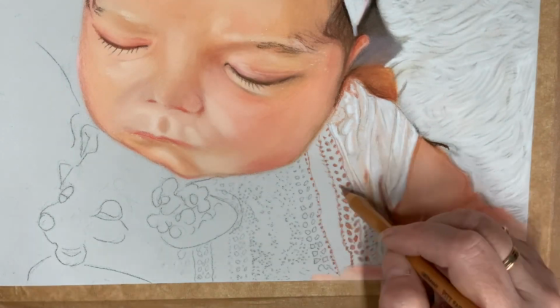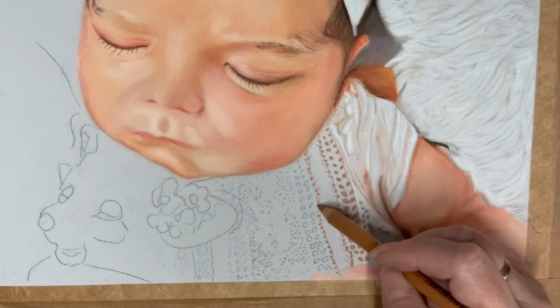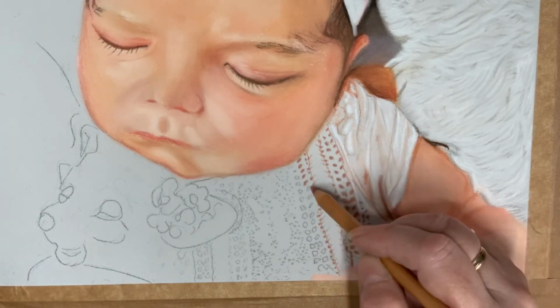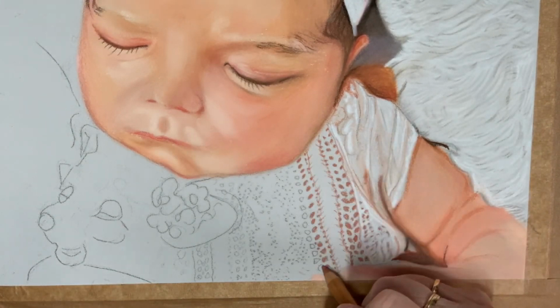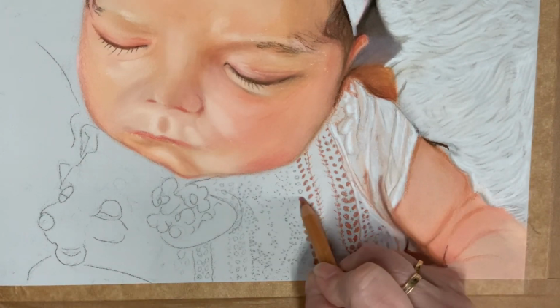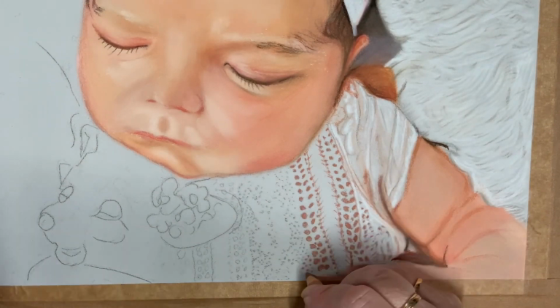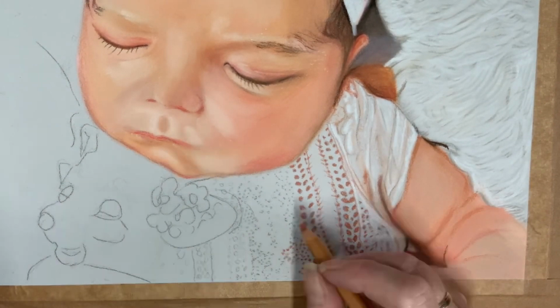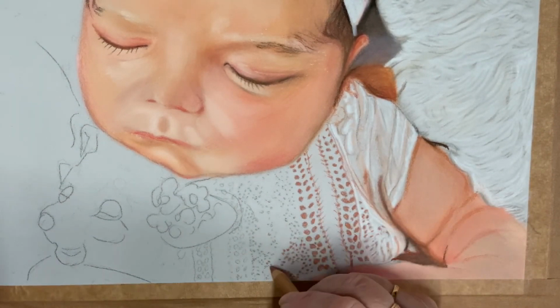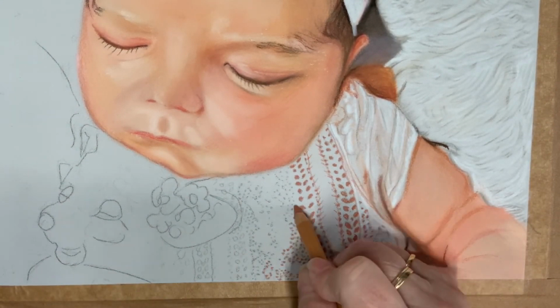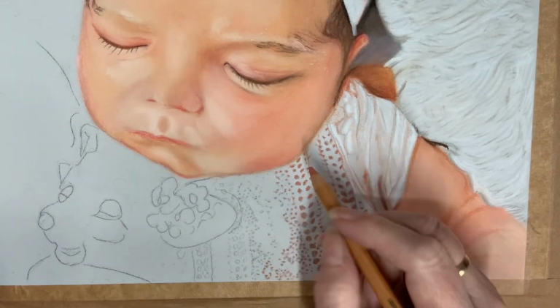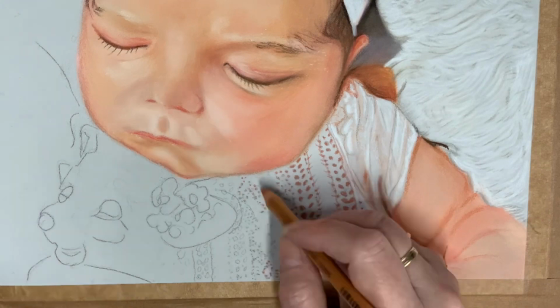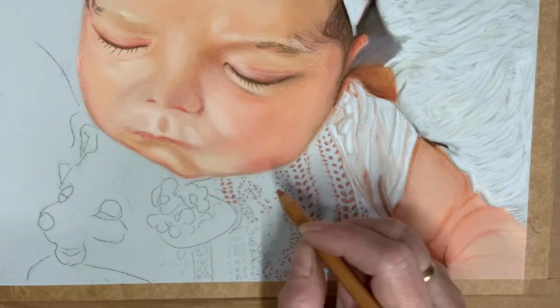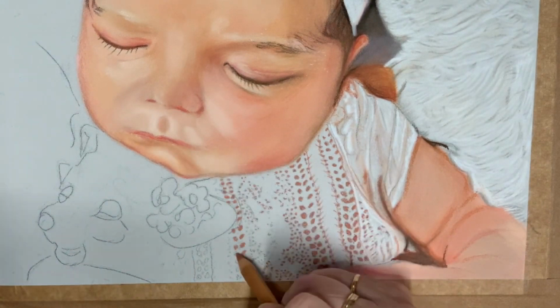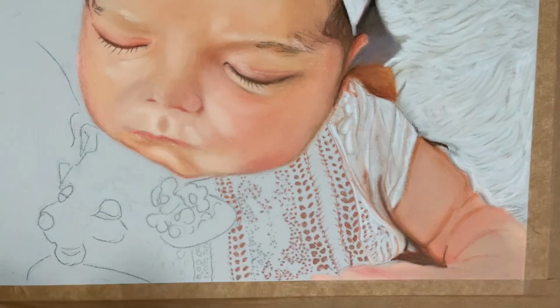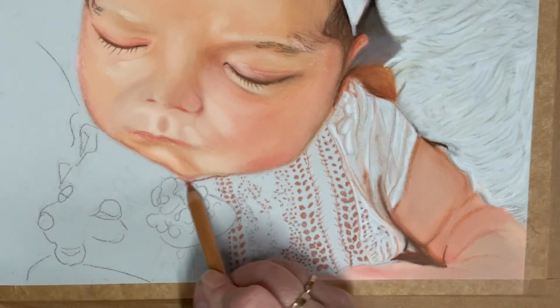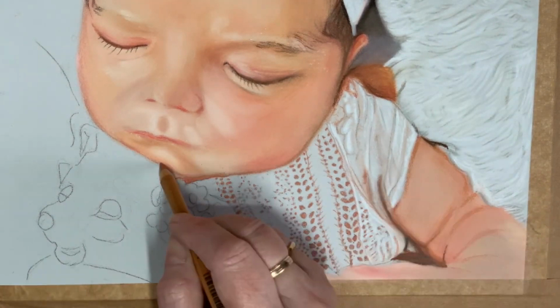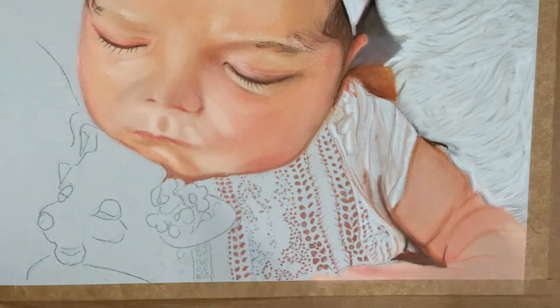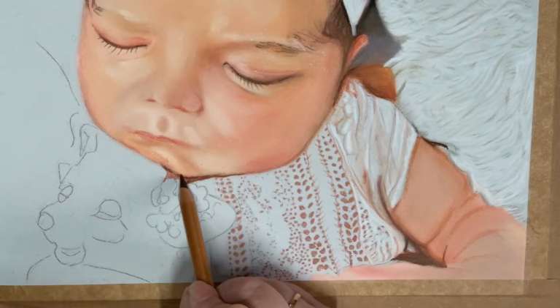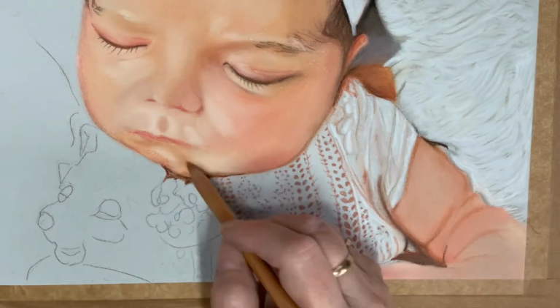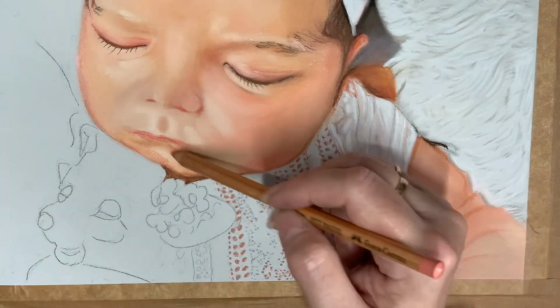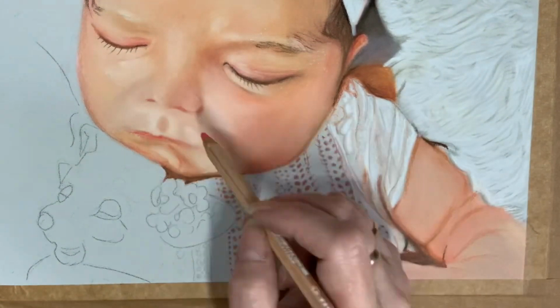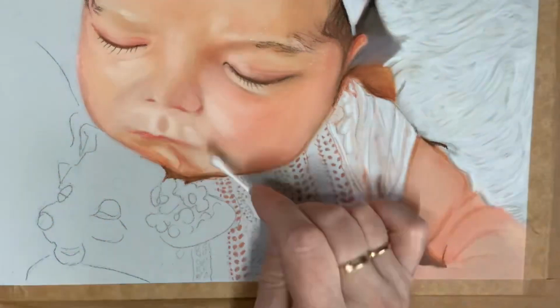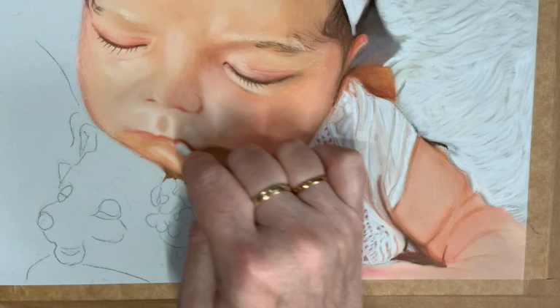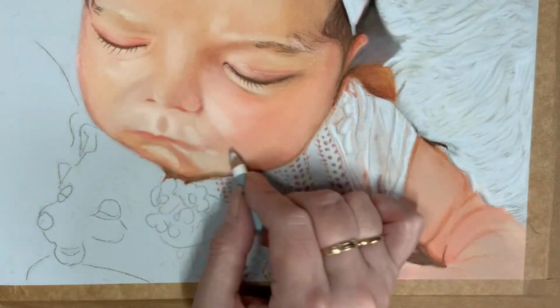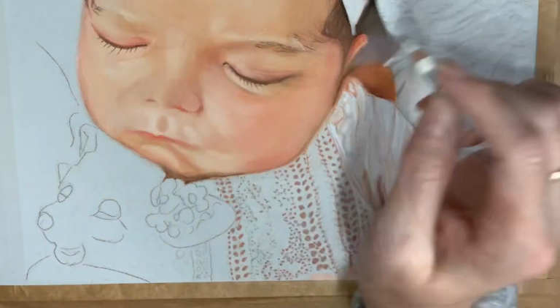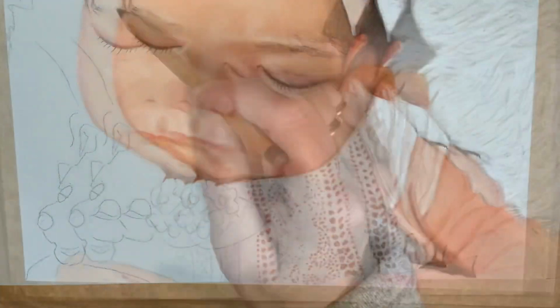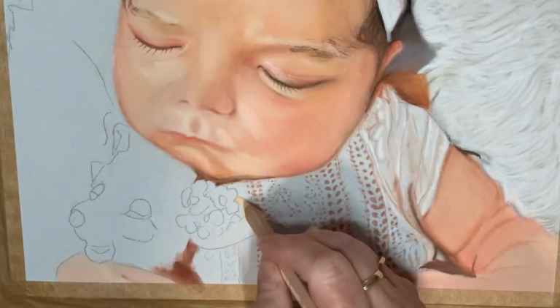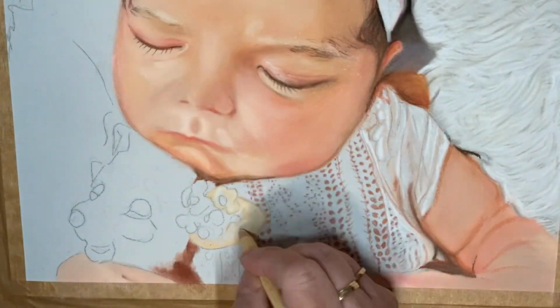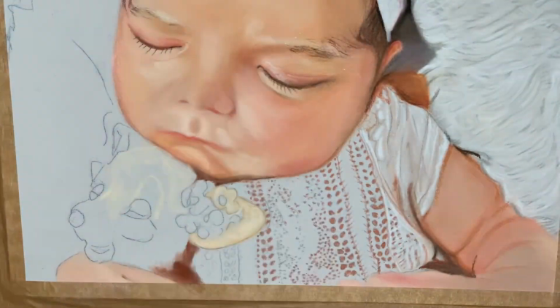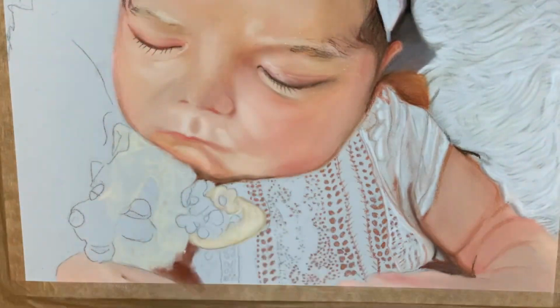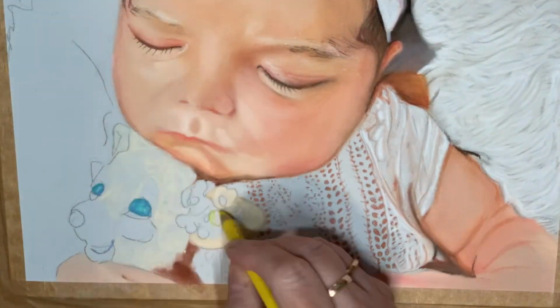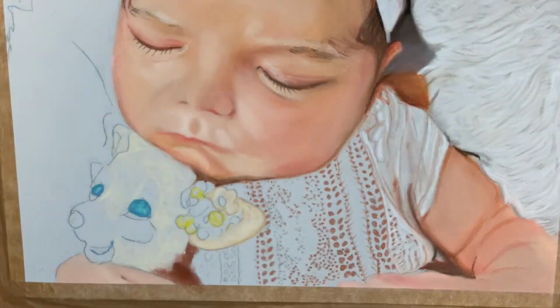On to the little lace top — I've literally picked out the skin from underneath, the little bits that you would be able to see if you were looking directly at it, and then moving on to her little tiny fluffy teddy bear.